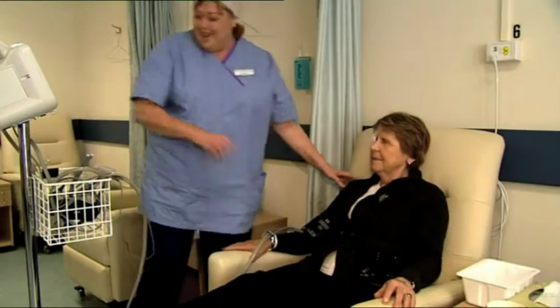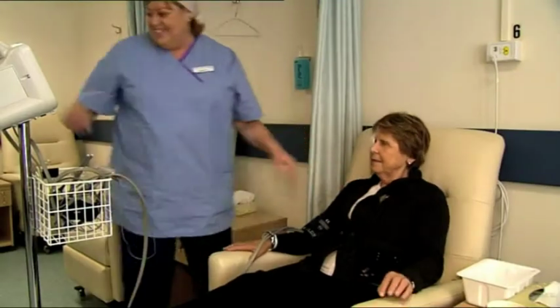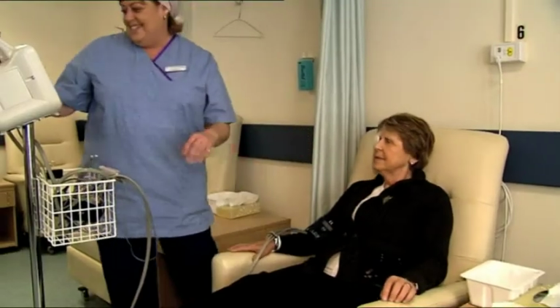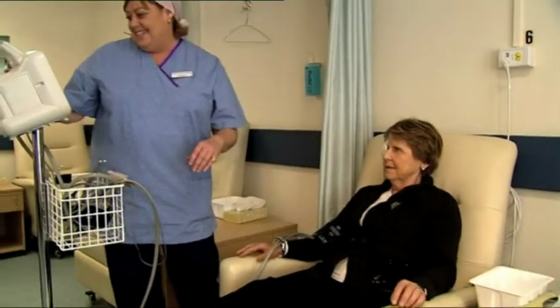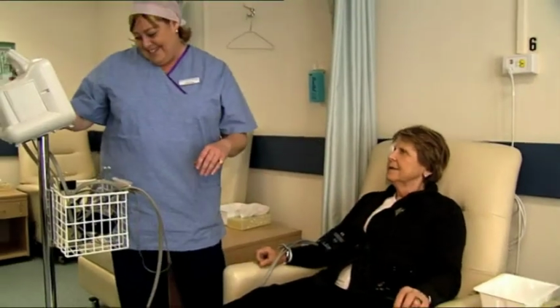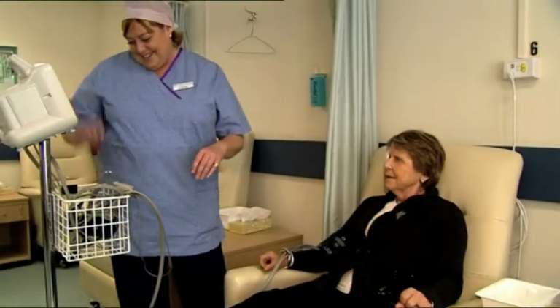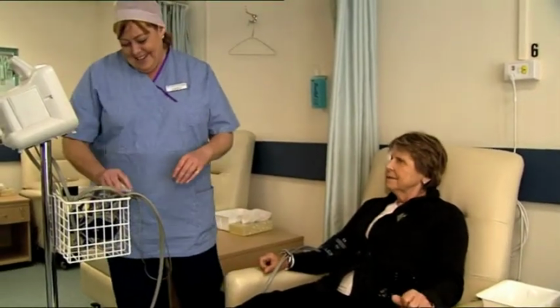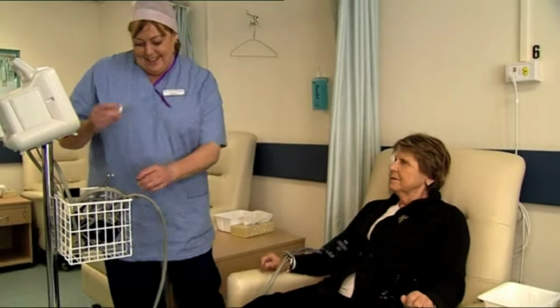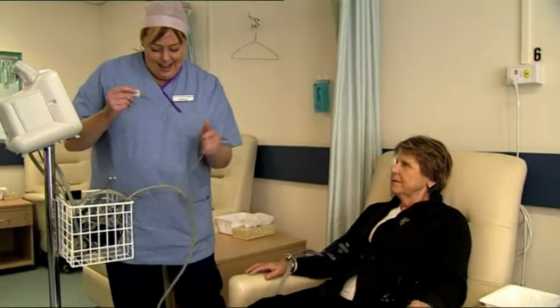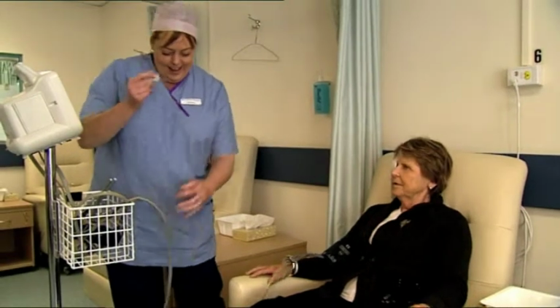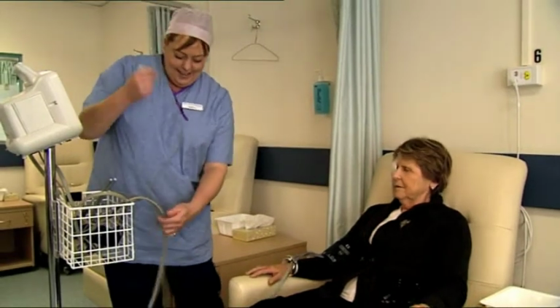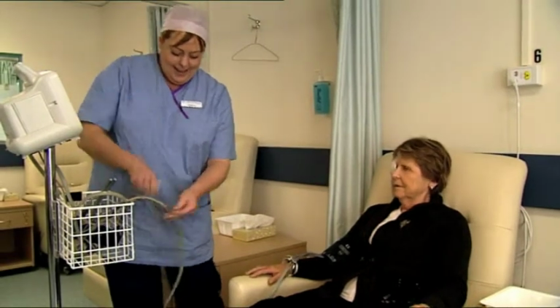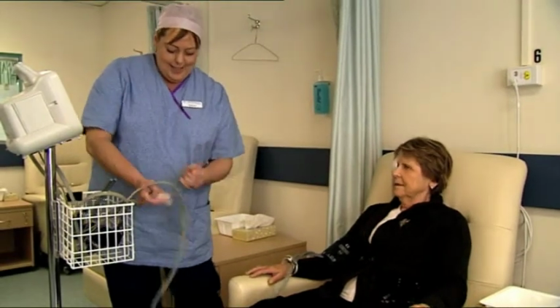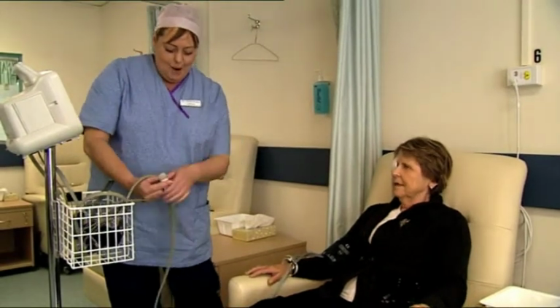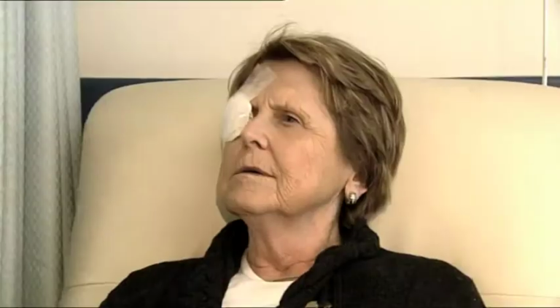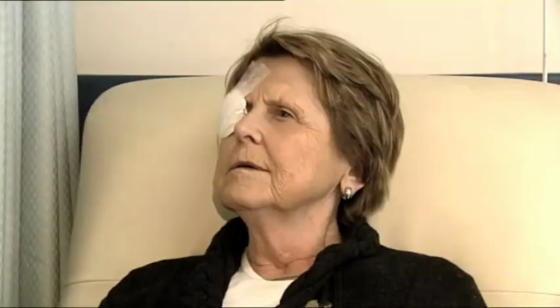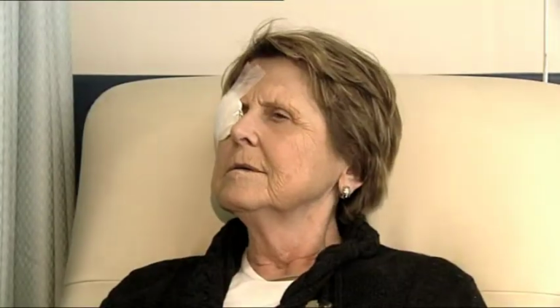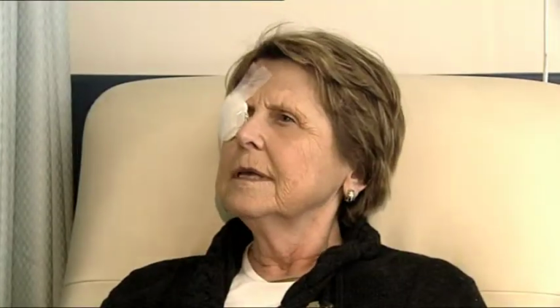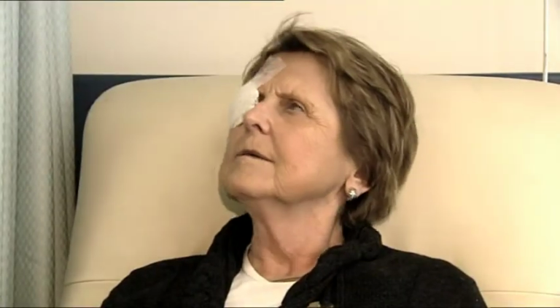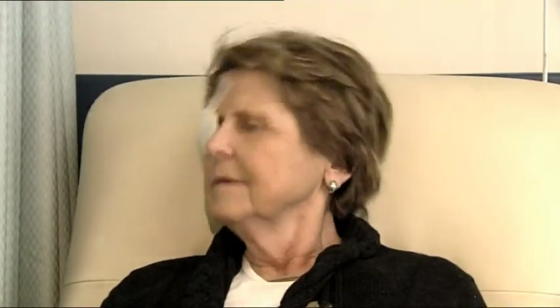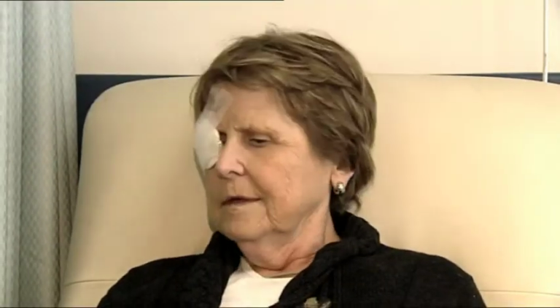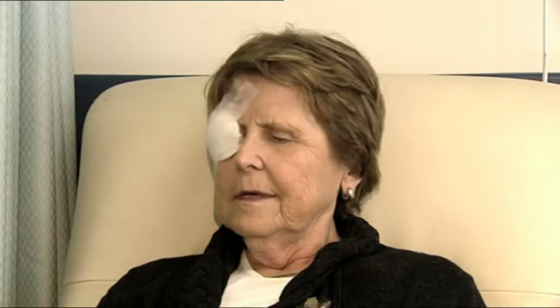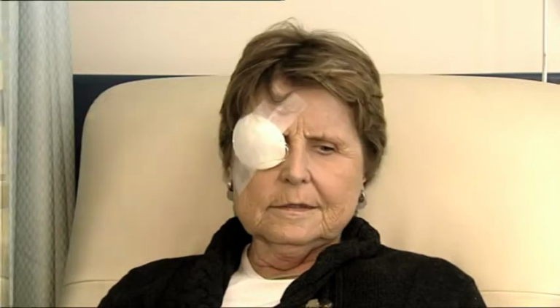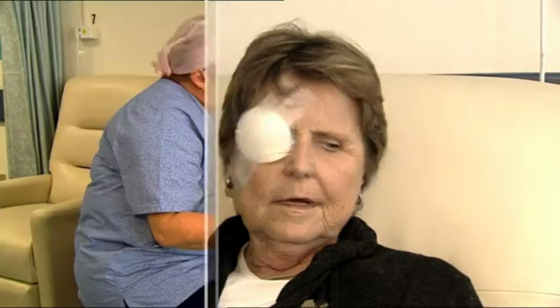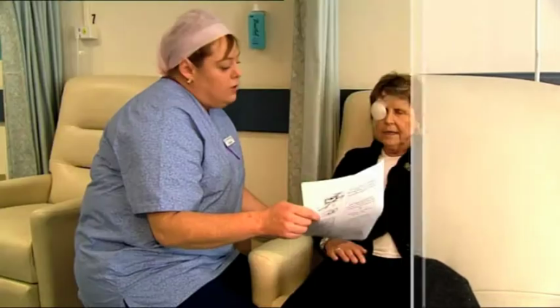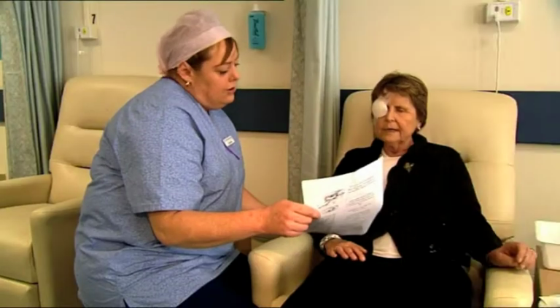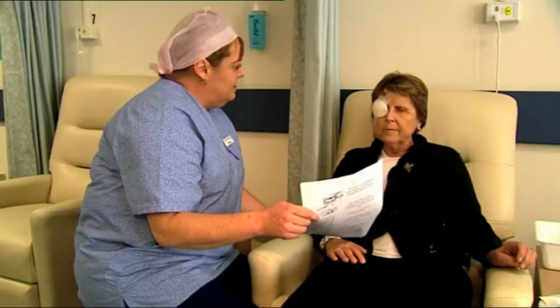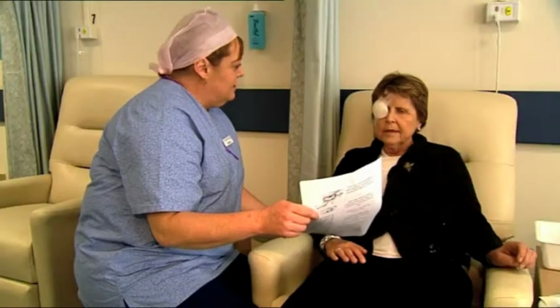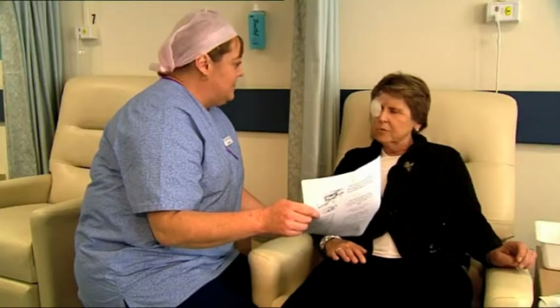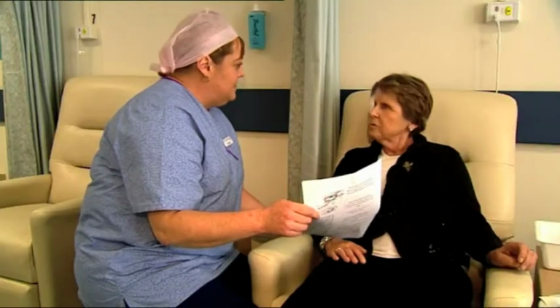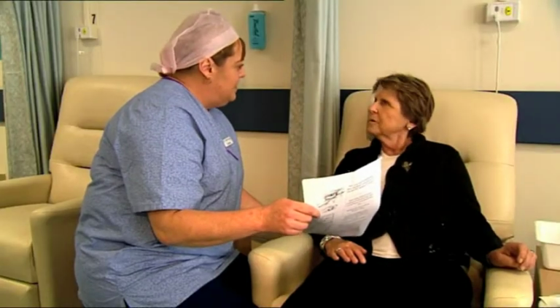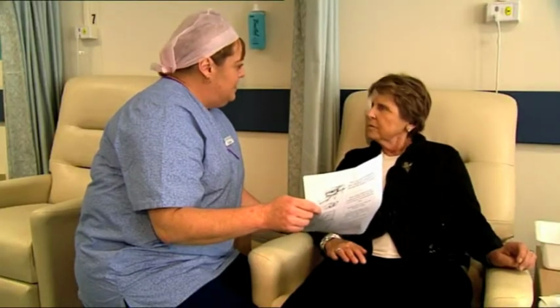After the procedure, you'll be taken back to a recliner chair for your recovery. Initially, you may feel drowsy but this will wear off quickly. You'll be provided with light refreshments and your relative or family member can join you at that stage.